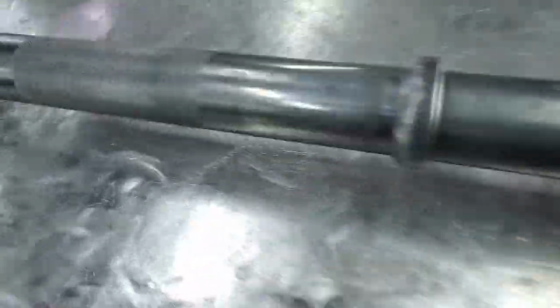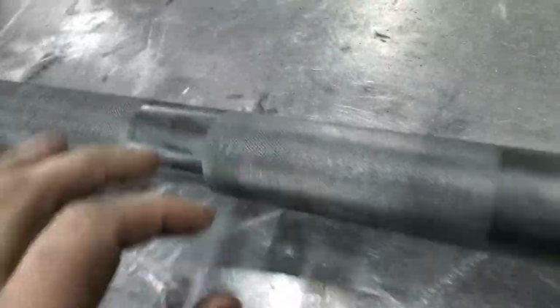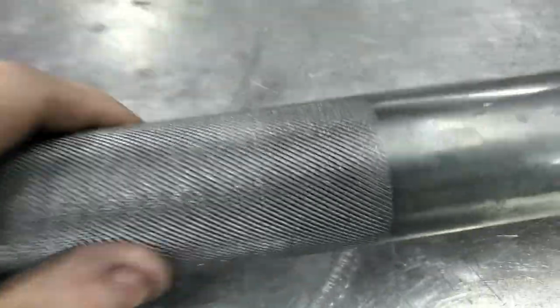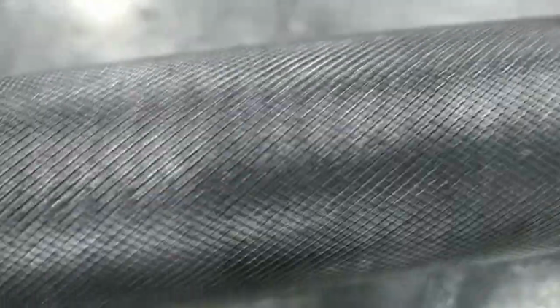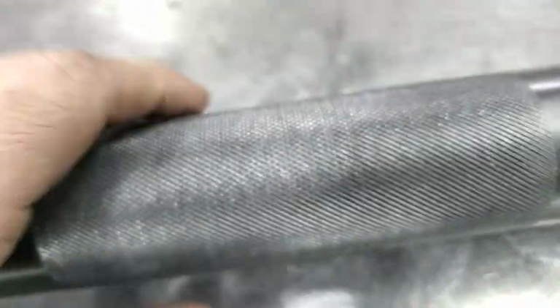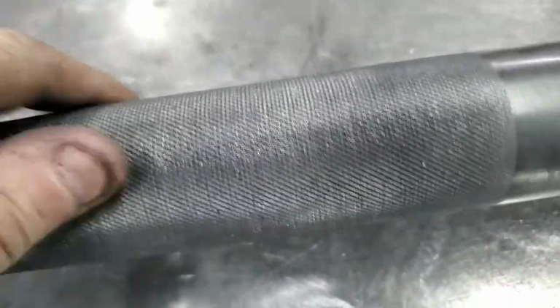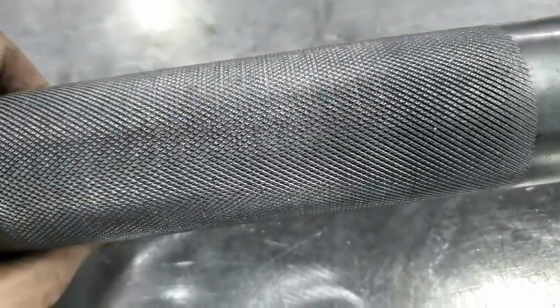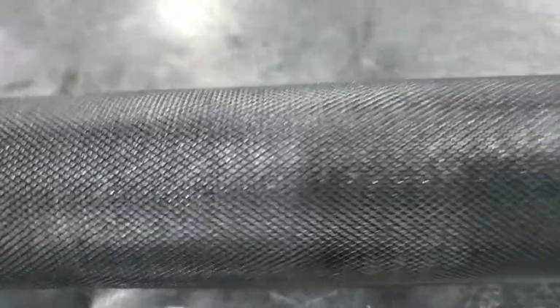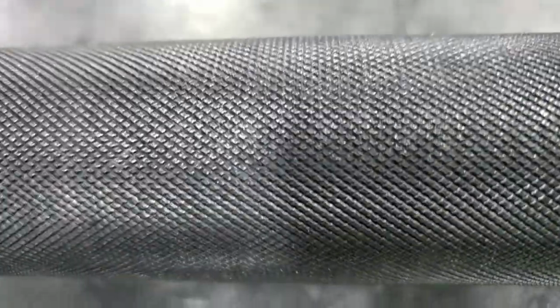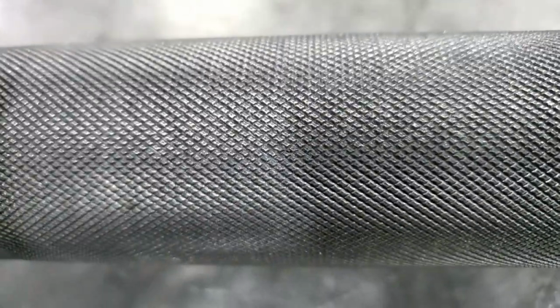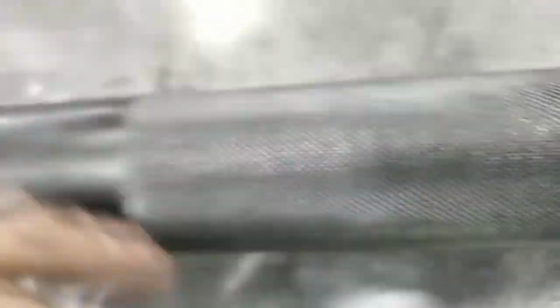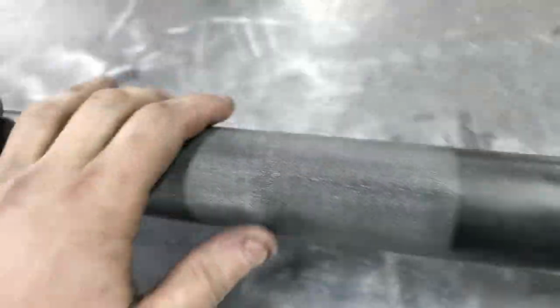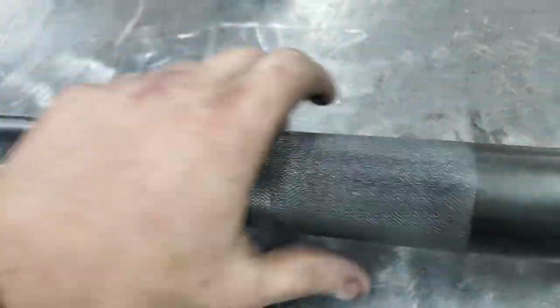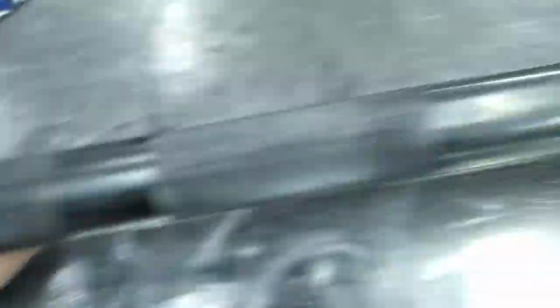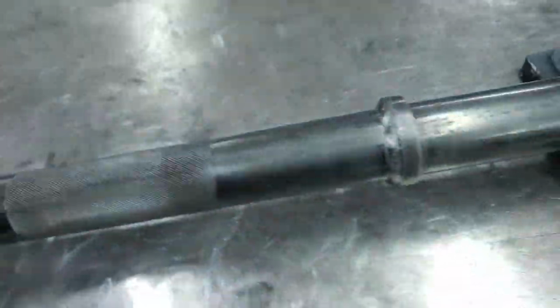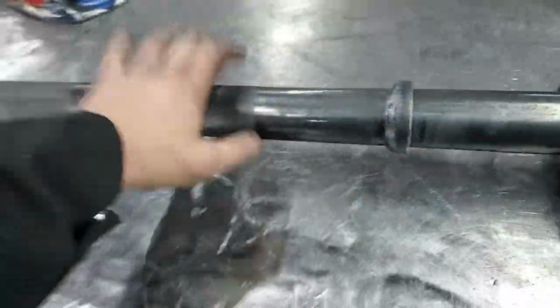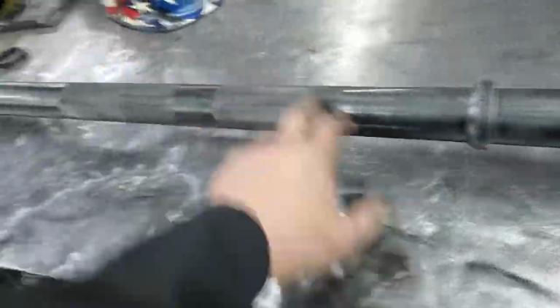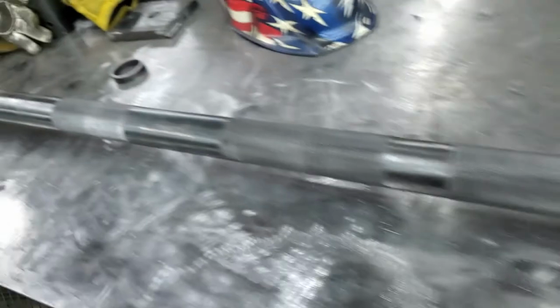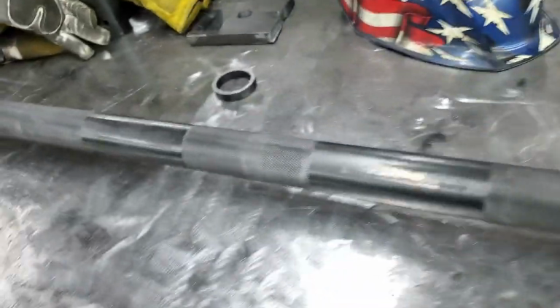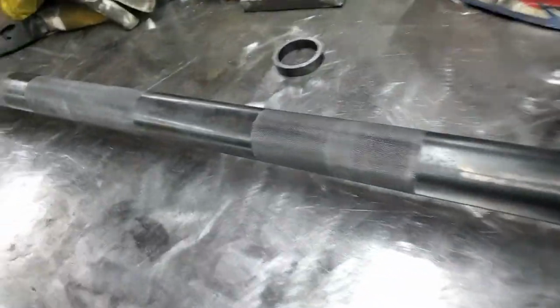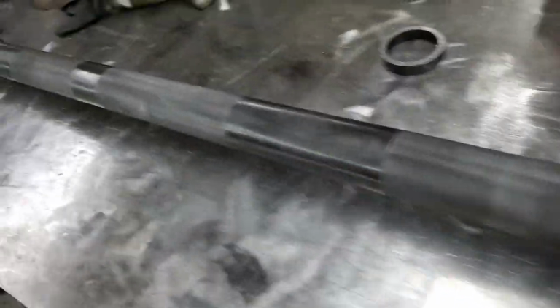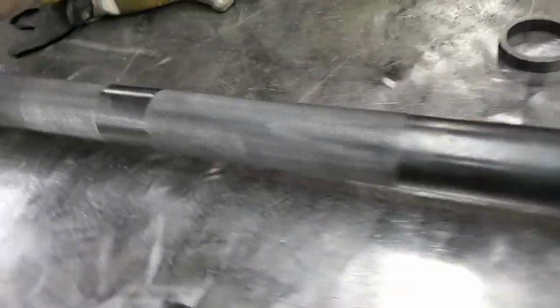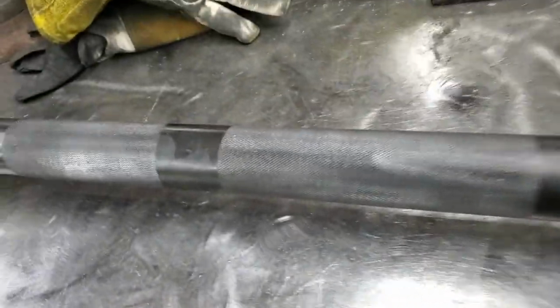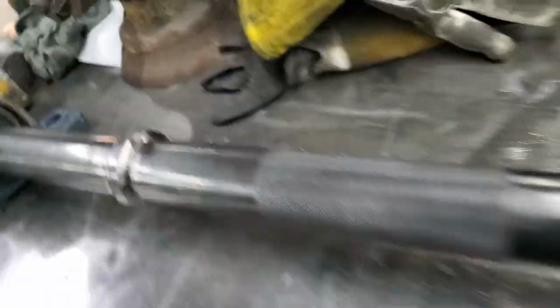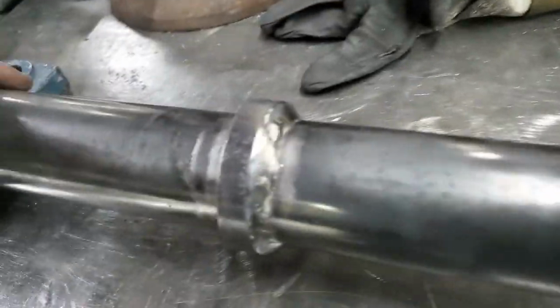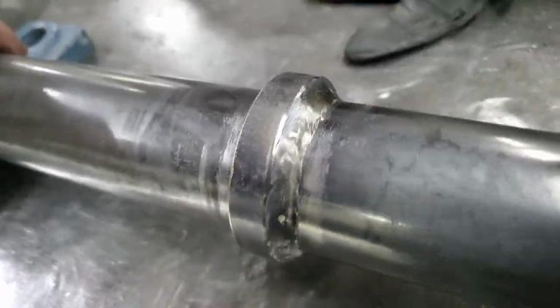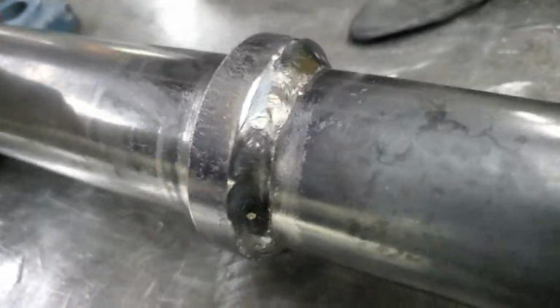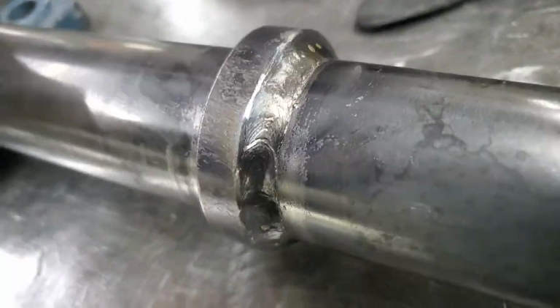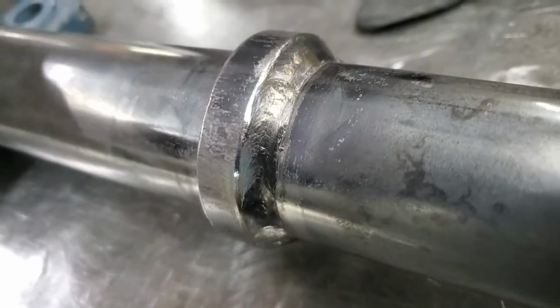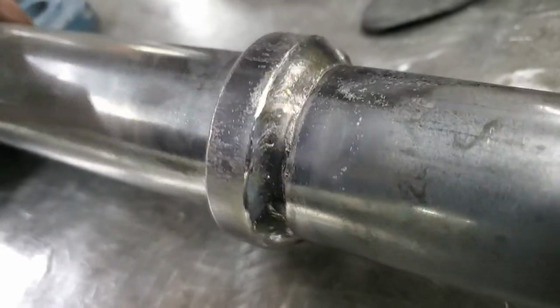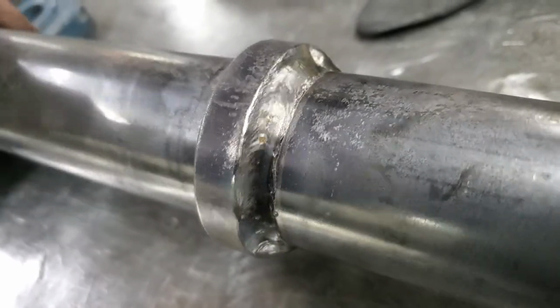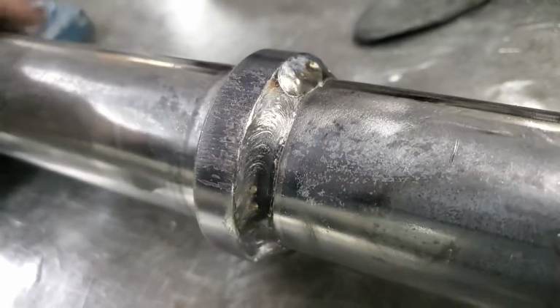Decided to test out some knurling on this. This is a bar that we've done 3,000 pounds on. And it's a project for the shop tonight.